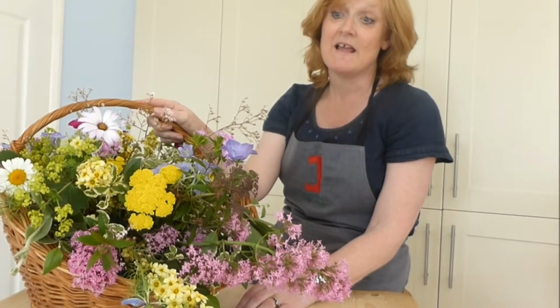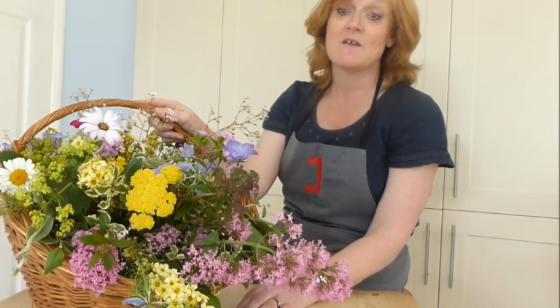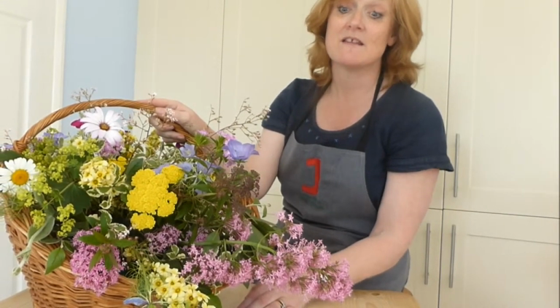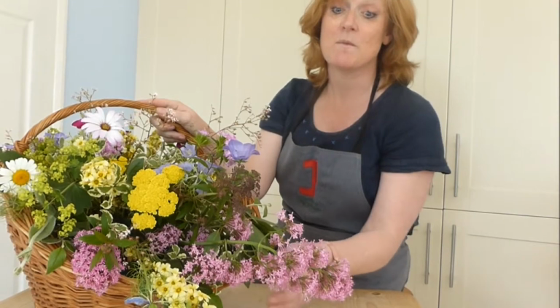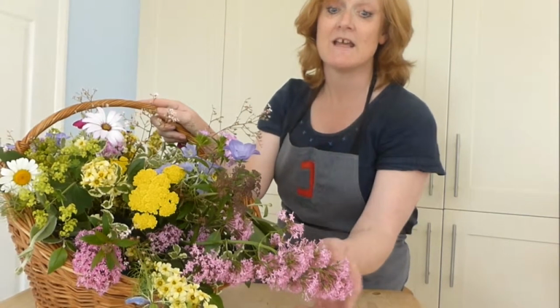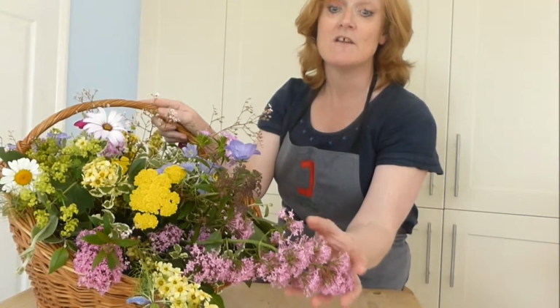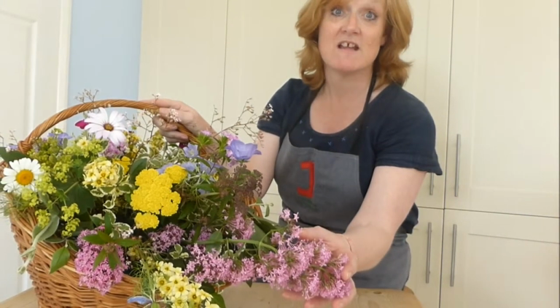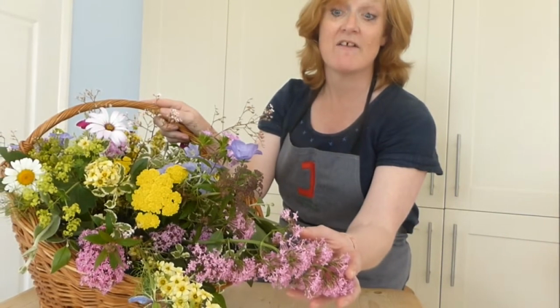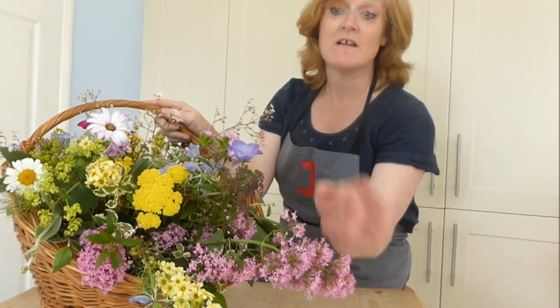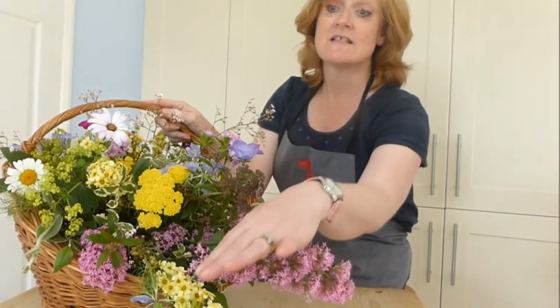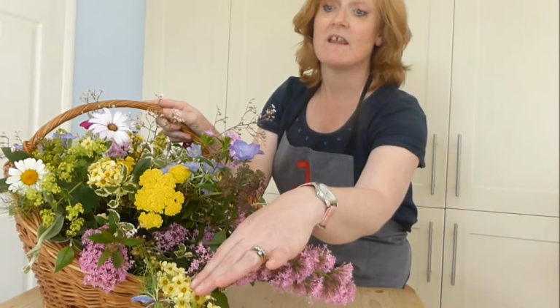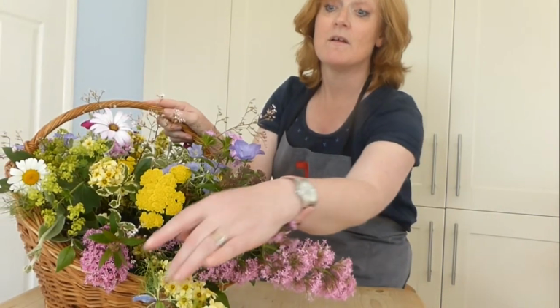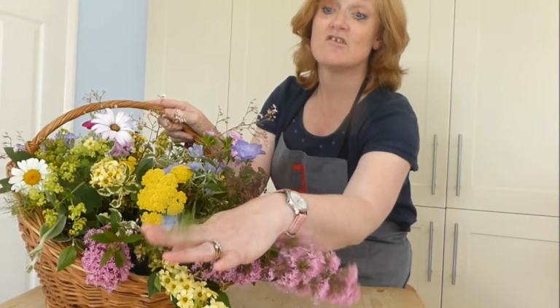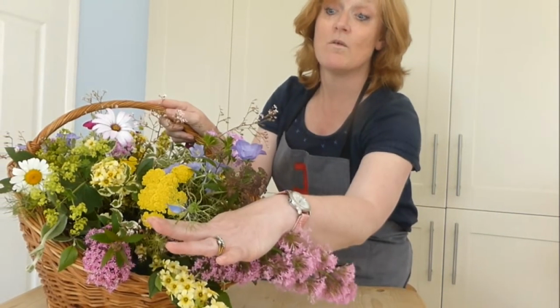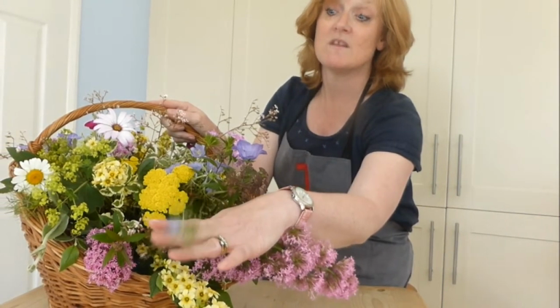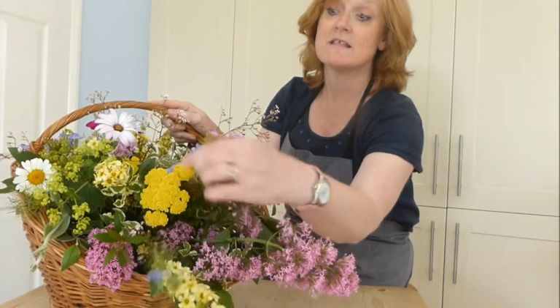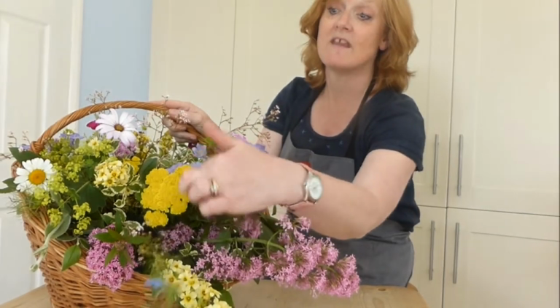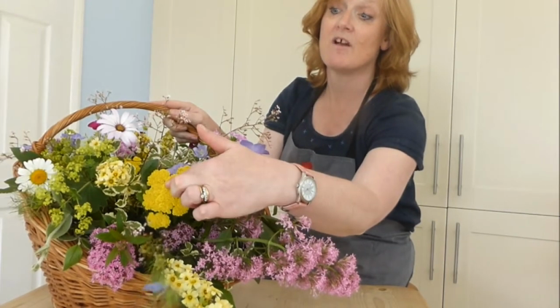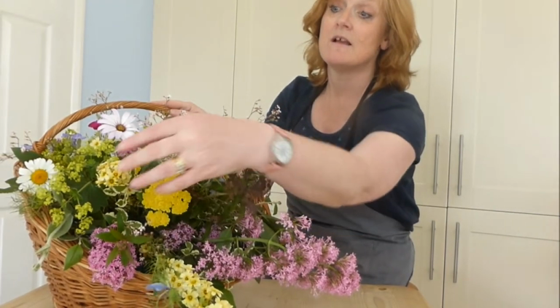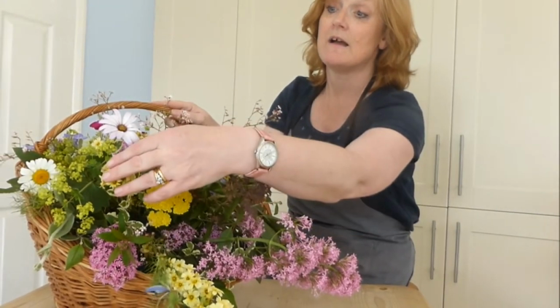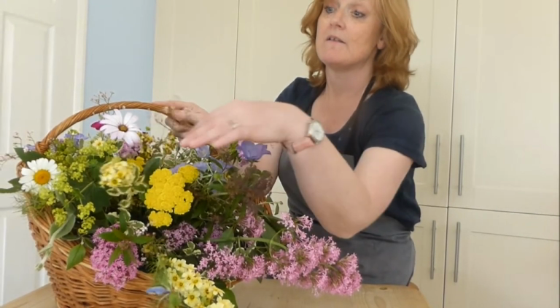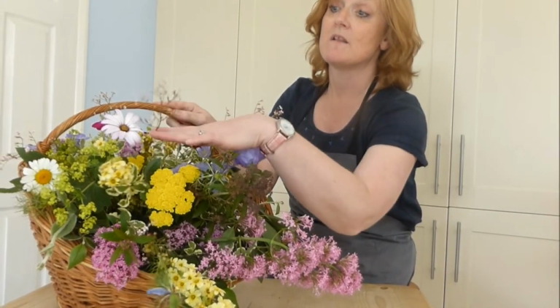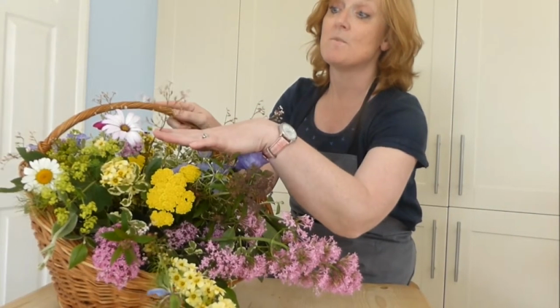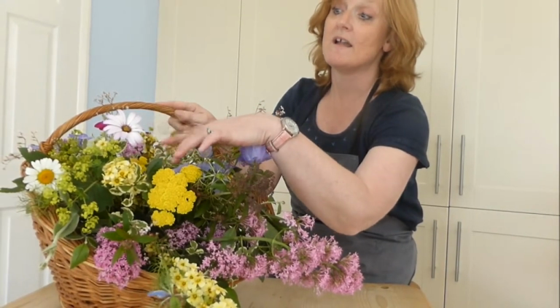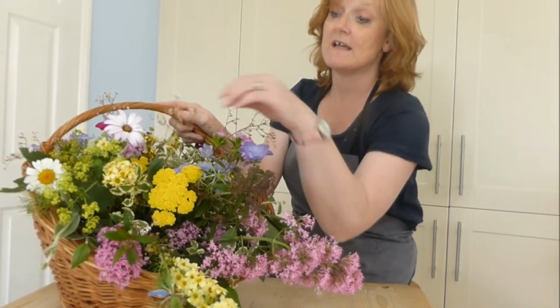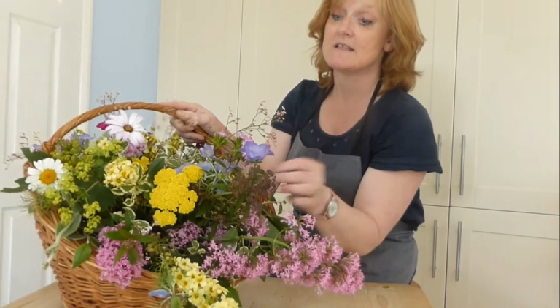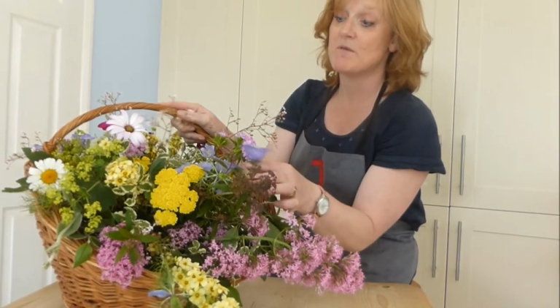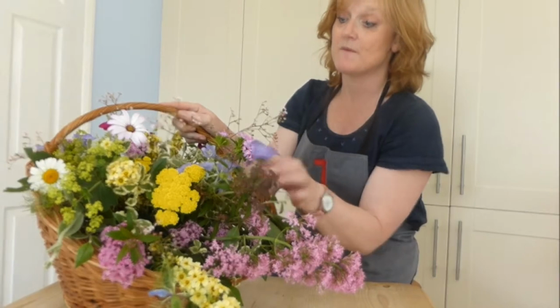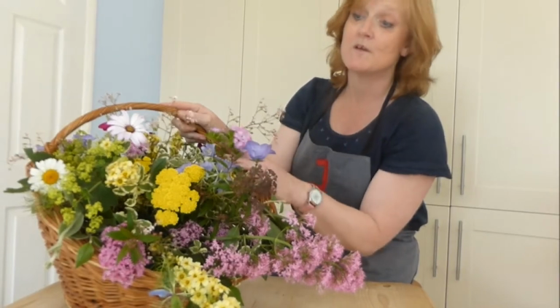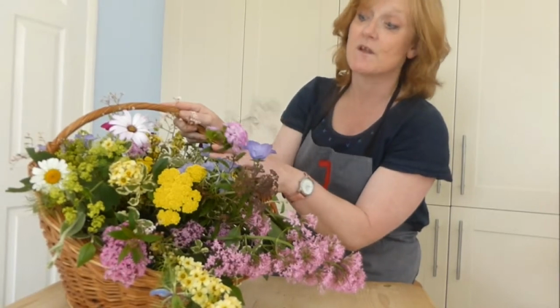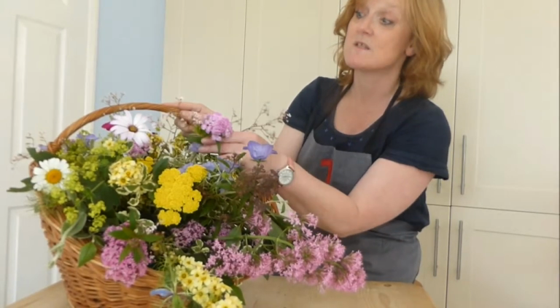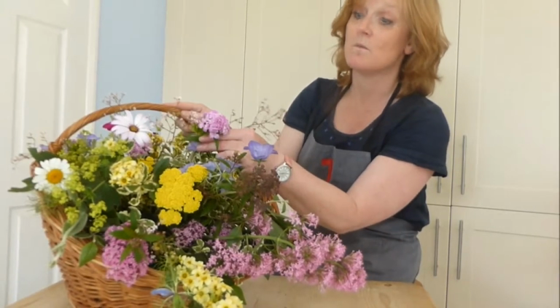And here you can see the arrangement we made today using red valerian, sisyrinchium, nigella or love in the mist, the lovely yarrow, London pride, and some campanula bells and also some sweet williams.